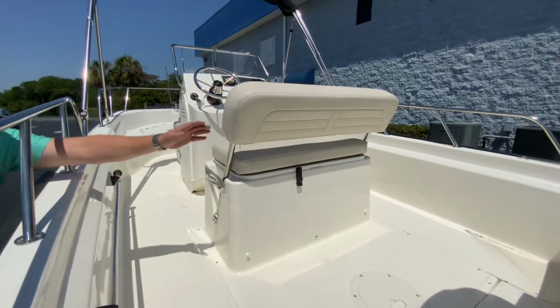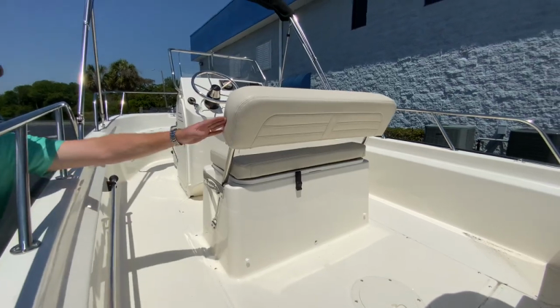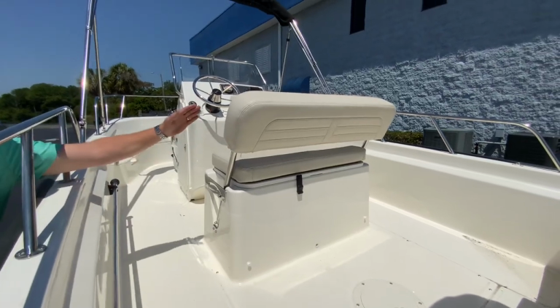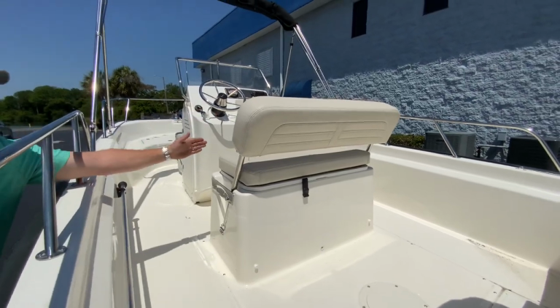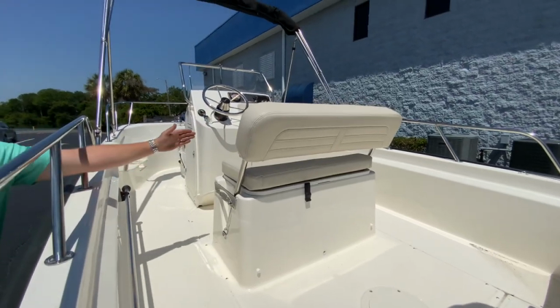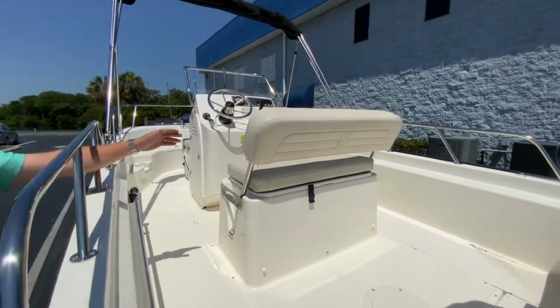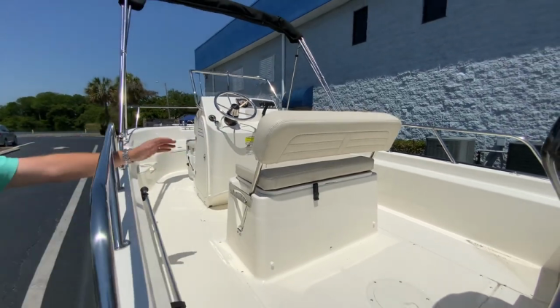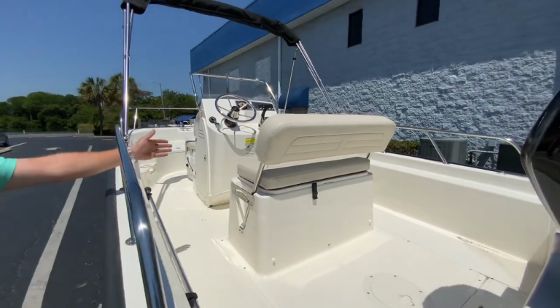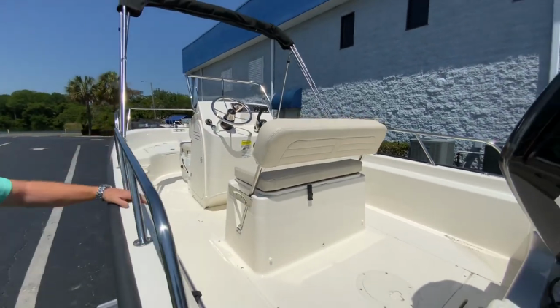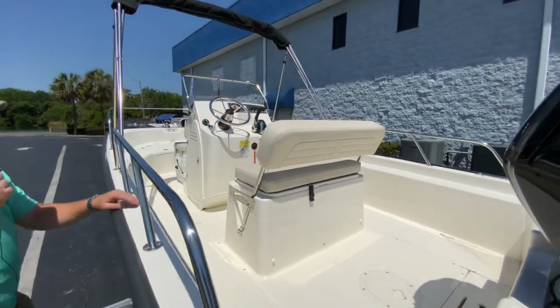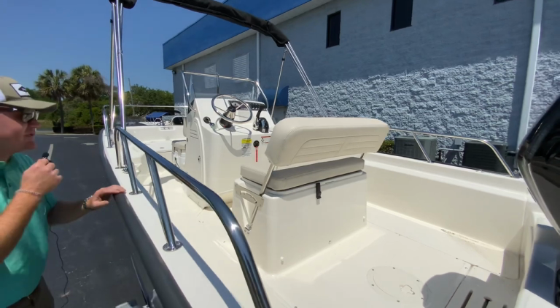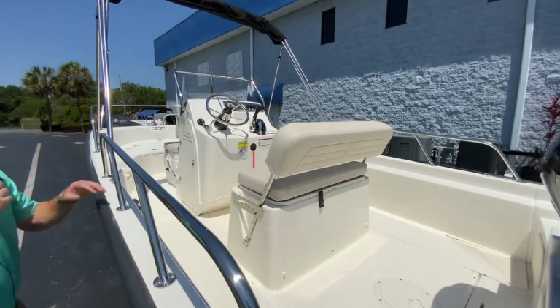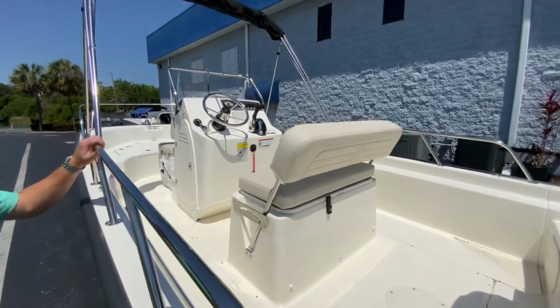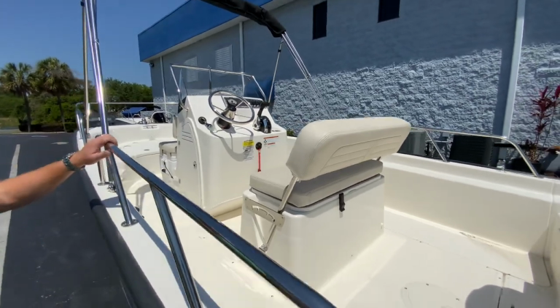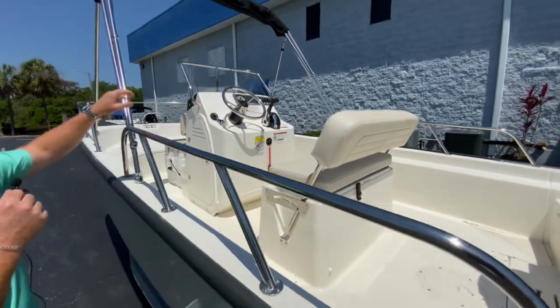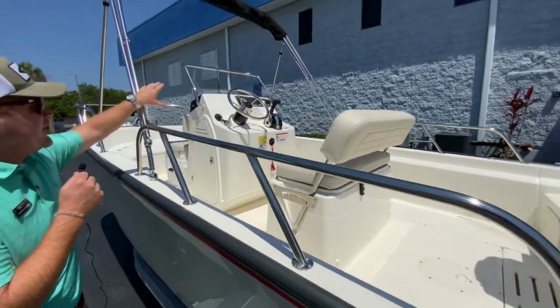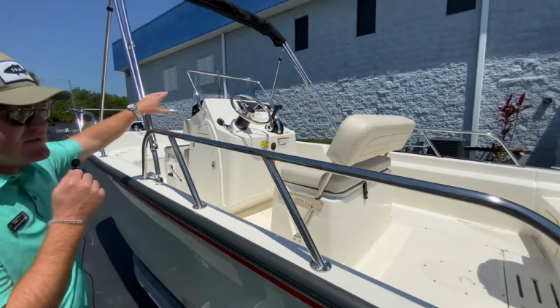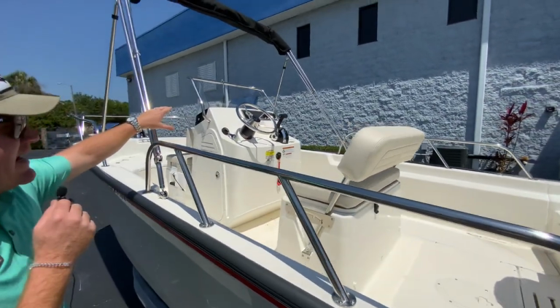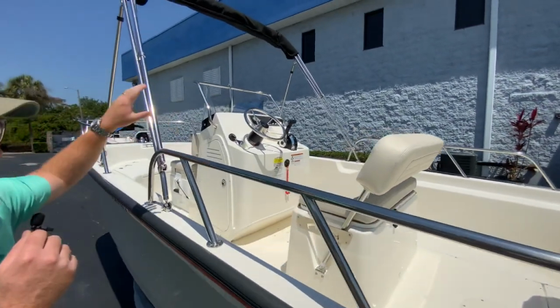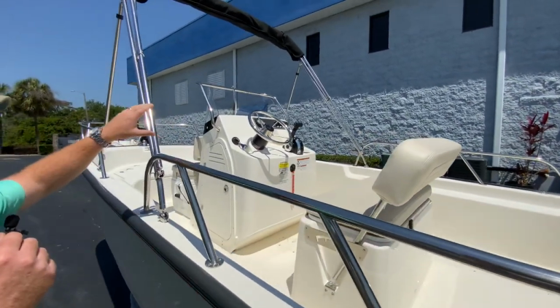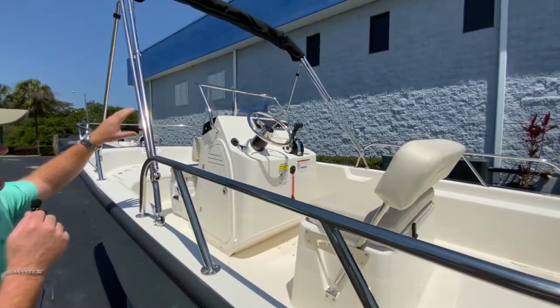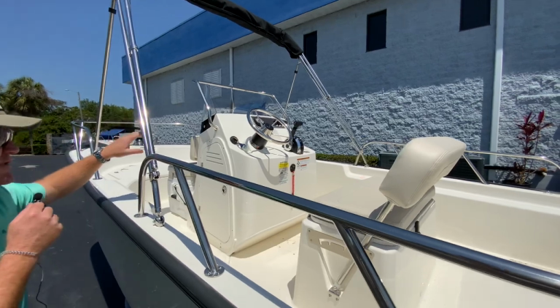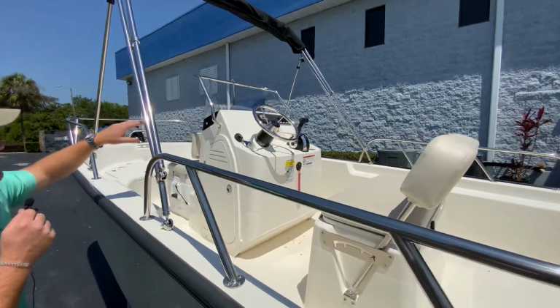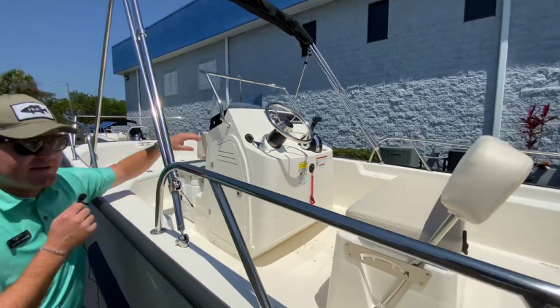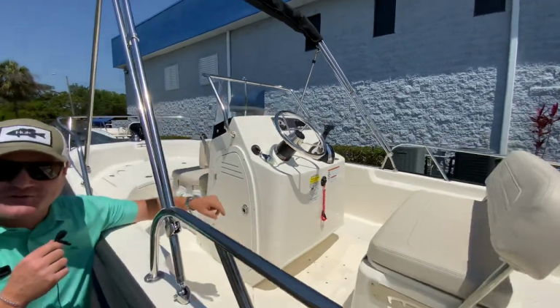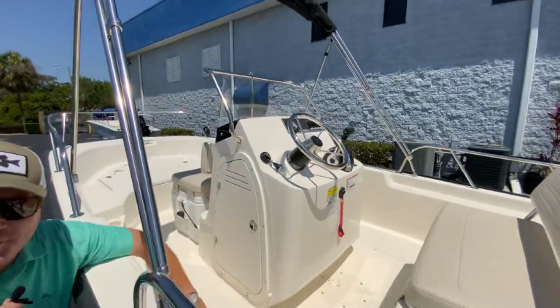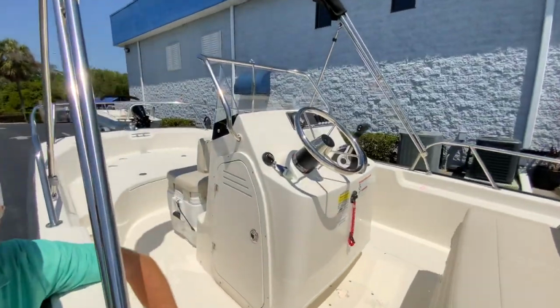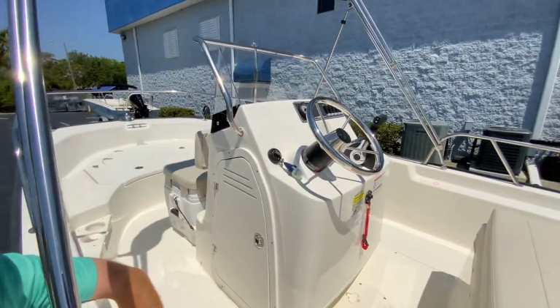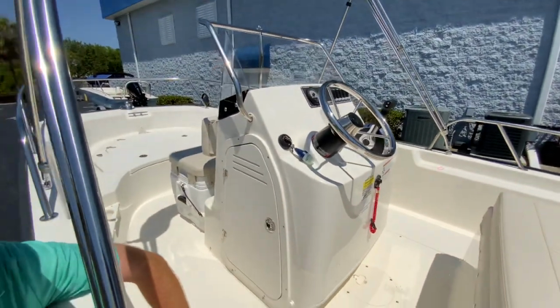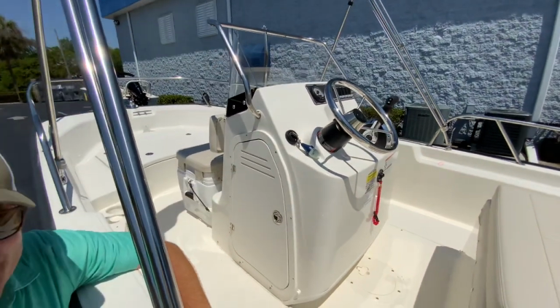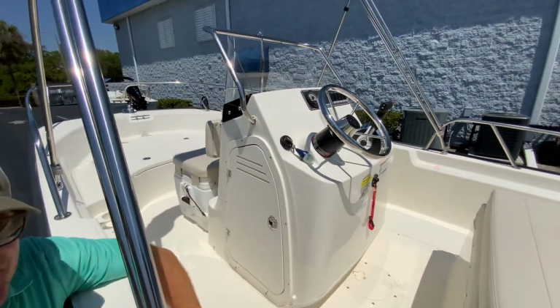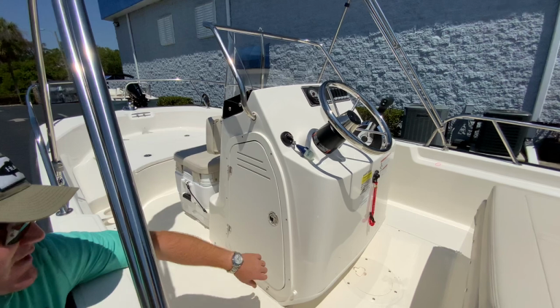If you fold this leaning post forward, it can become a leaning post with the backrest forward. You've got optional side rails, and plenty of space on the dash — you can add whatever kind of electronics you're looking for. They gave us wonderful inset cup holders in the dash with drains.